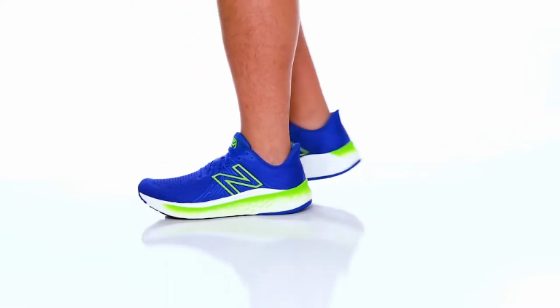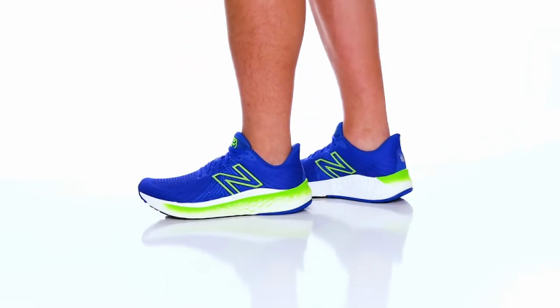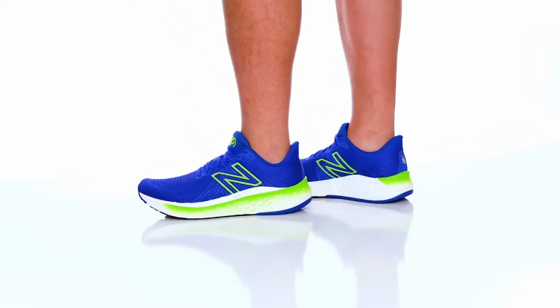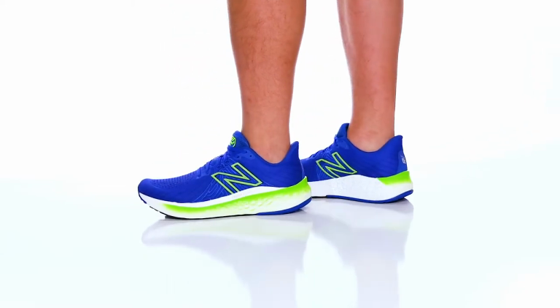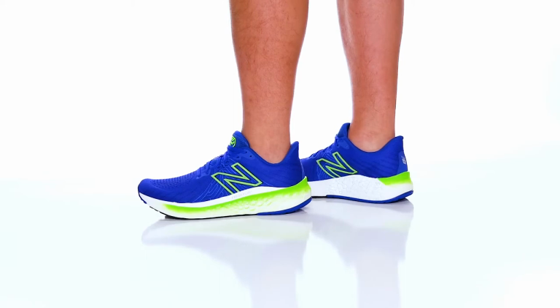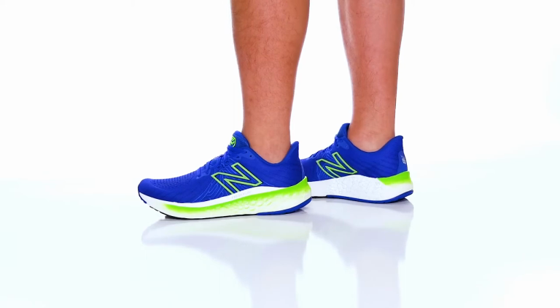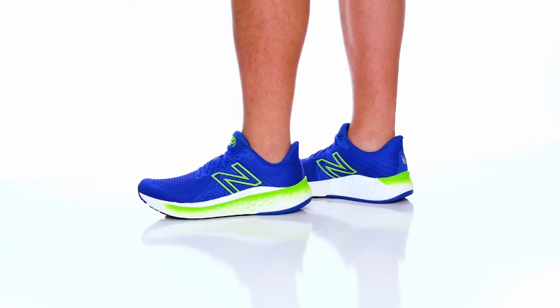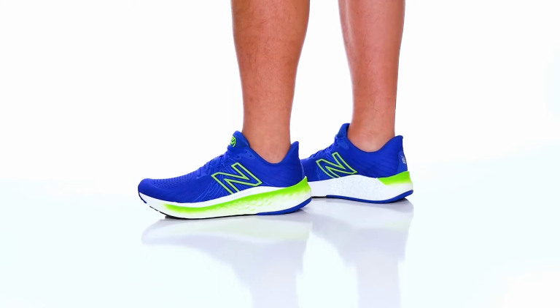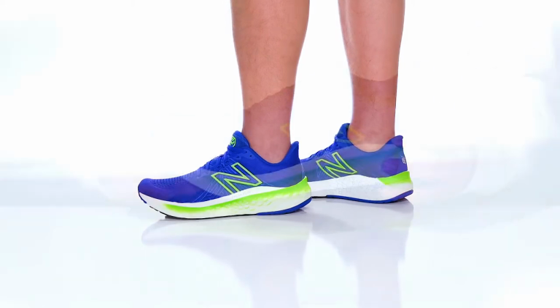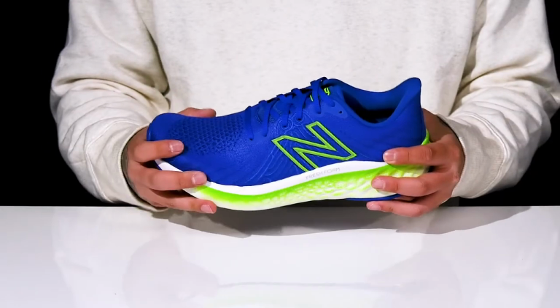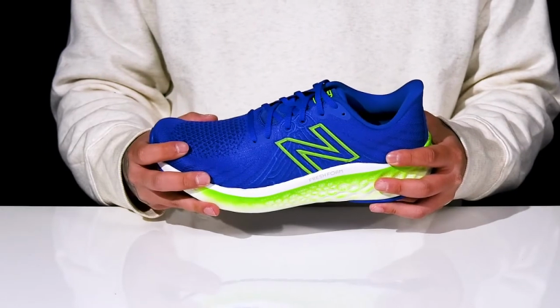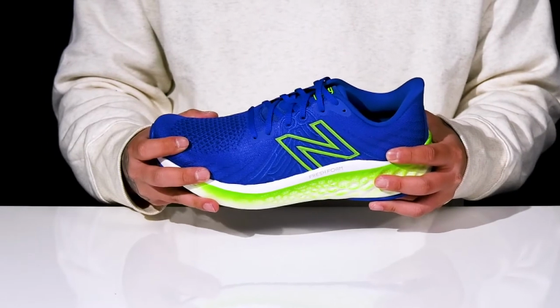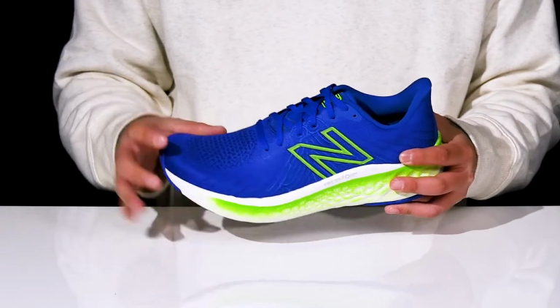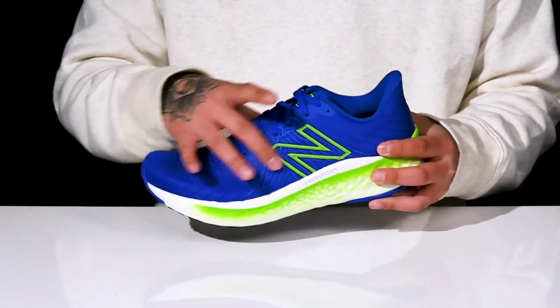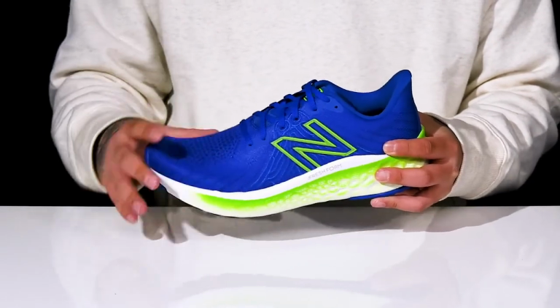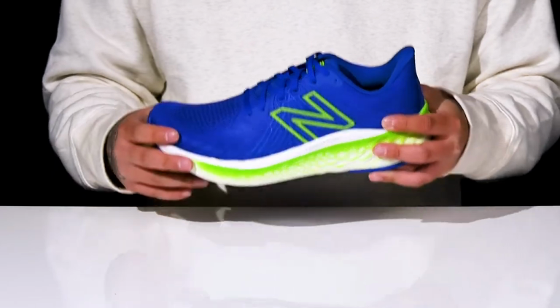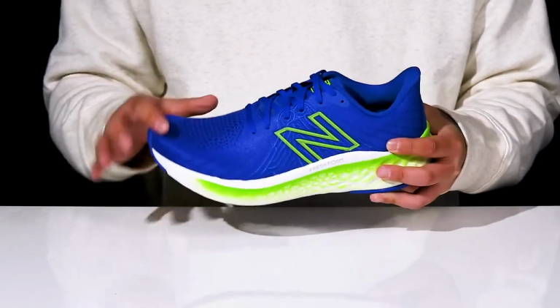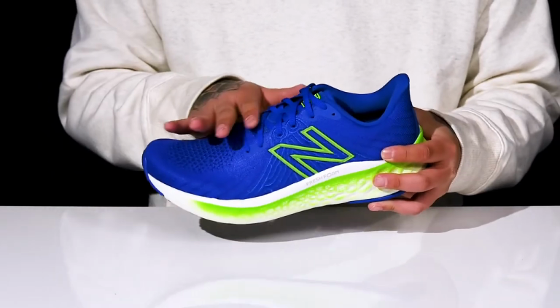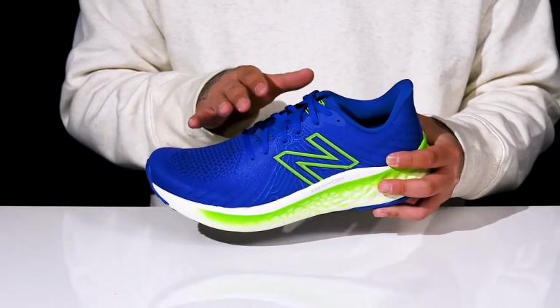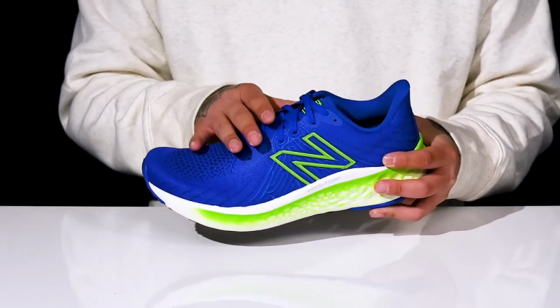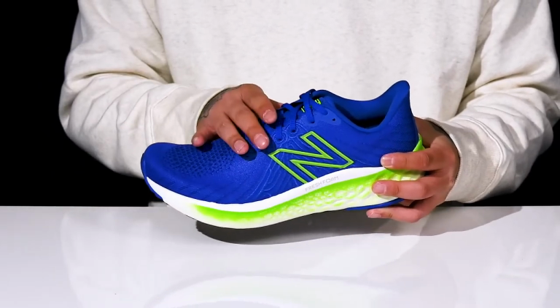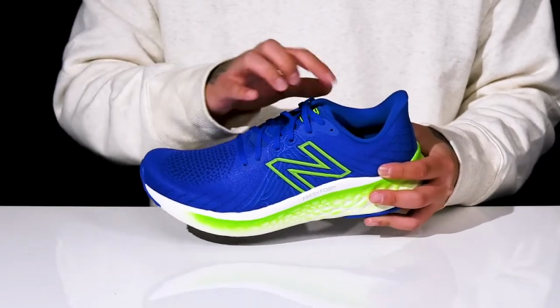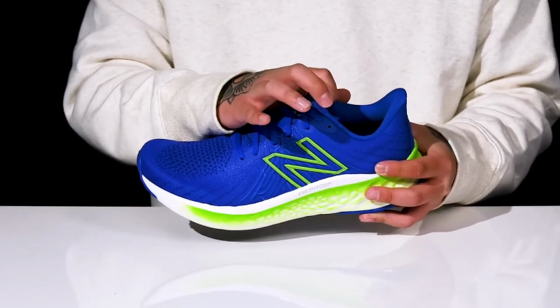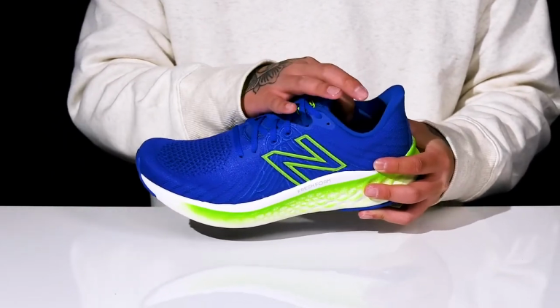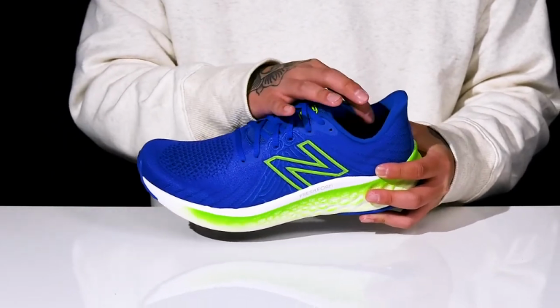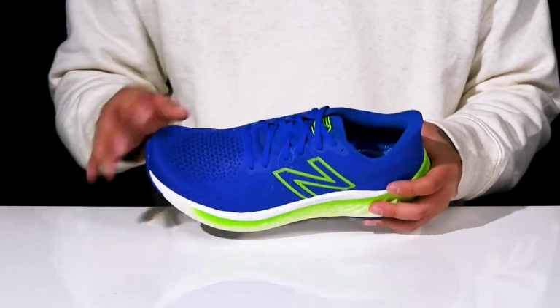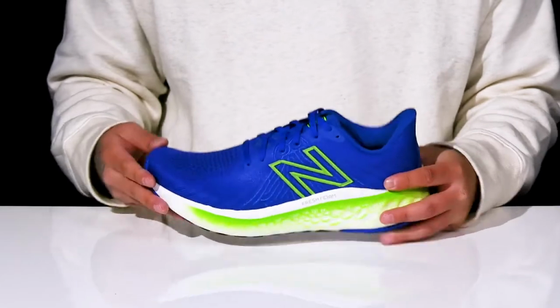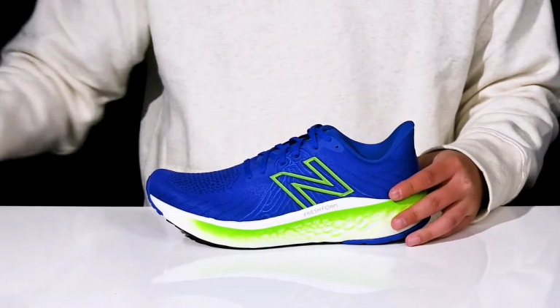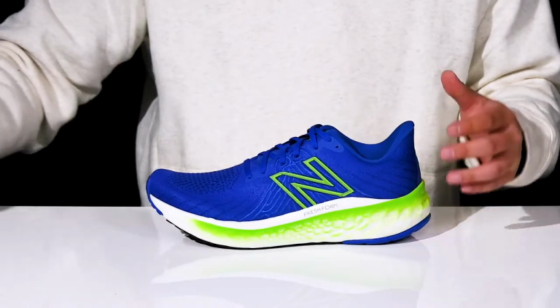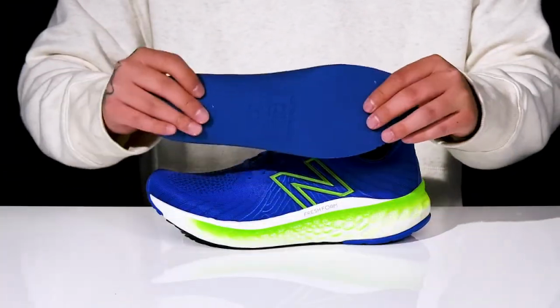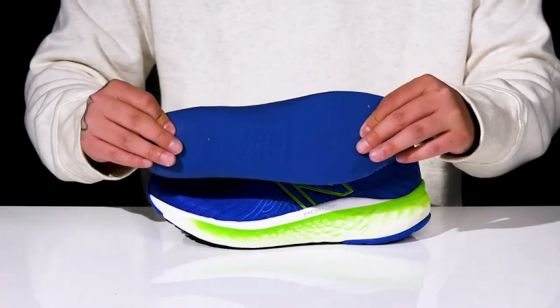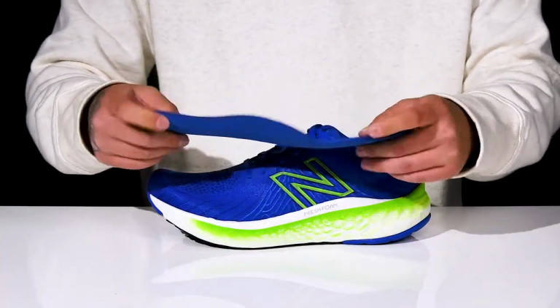The Fresh Foam X Vongo V5 from New Balance Running is a lightweight running shoe made with a breathable textile upper. You've got seamless synthetic overlays for added support, a traditional lace-up design that's going to provide a secure fit with padding on the tongue and collar, a quick-drying textile lining, and a removable foam footbed that can help absorb shock and keep you comfortable with each and every step.